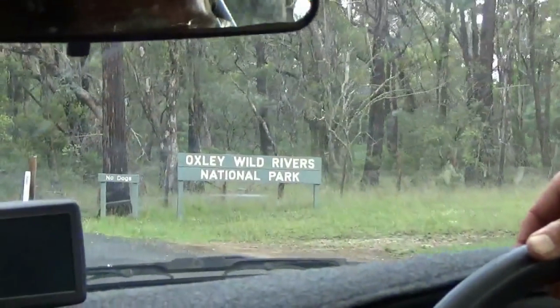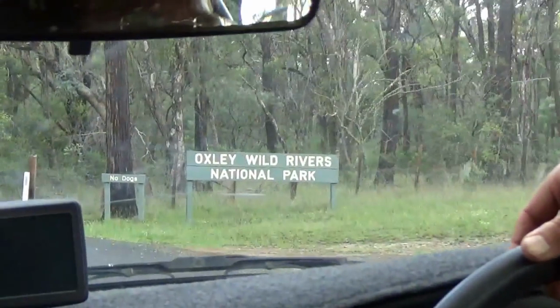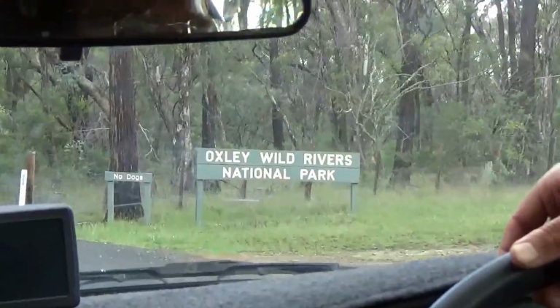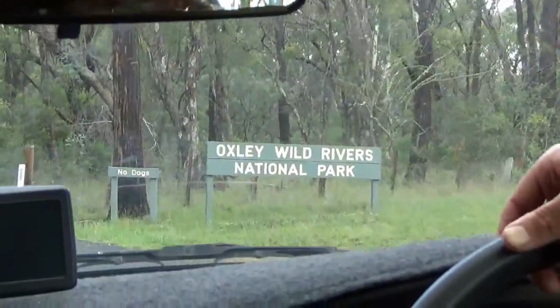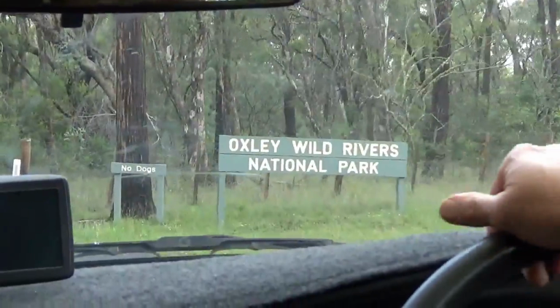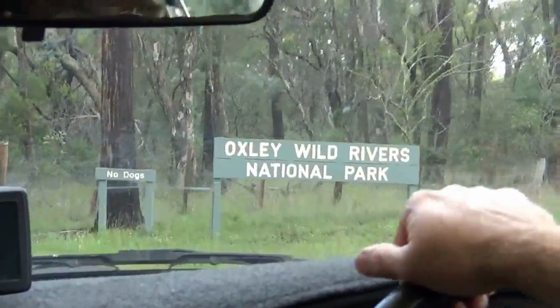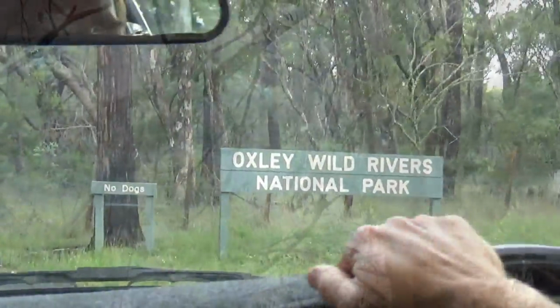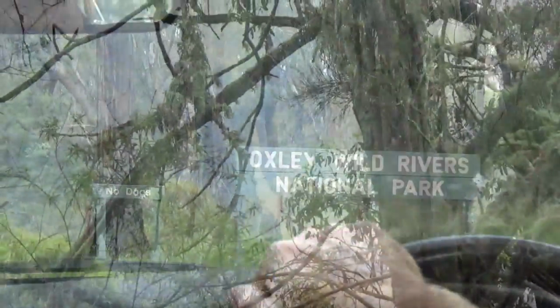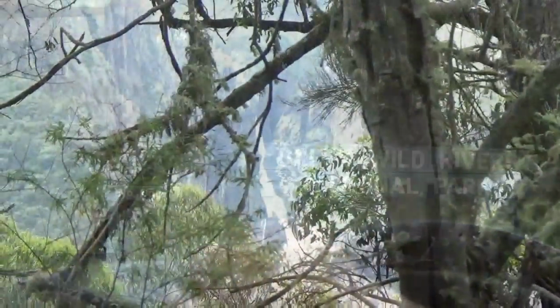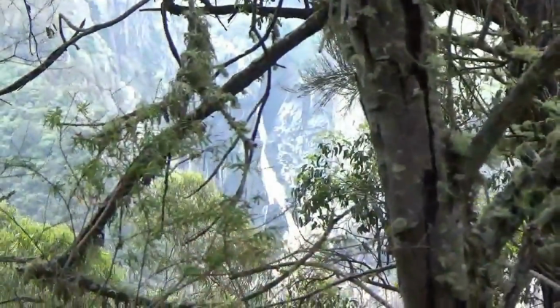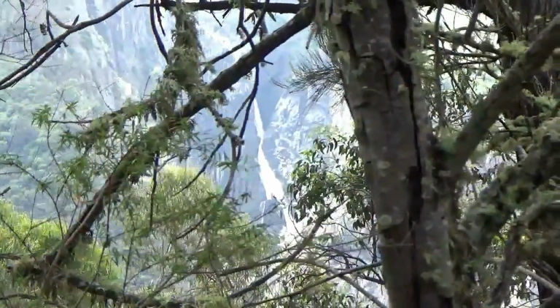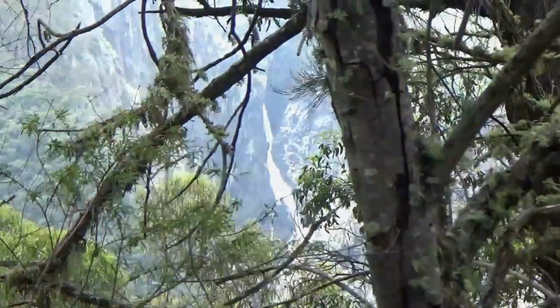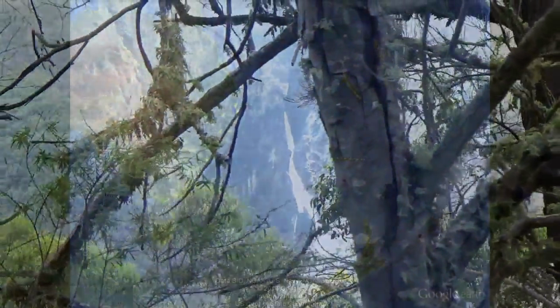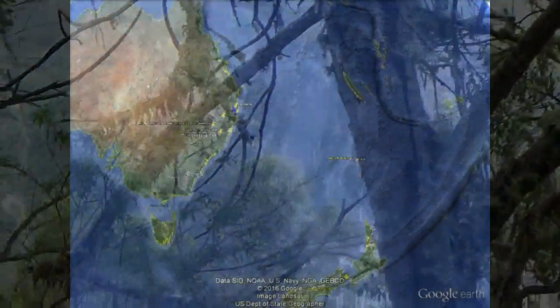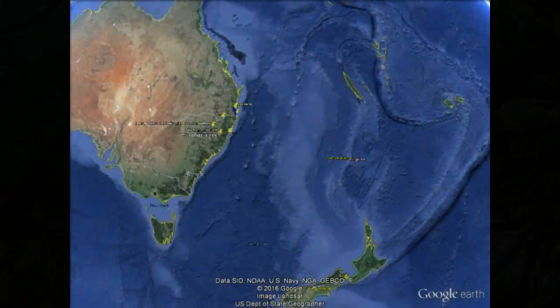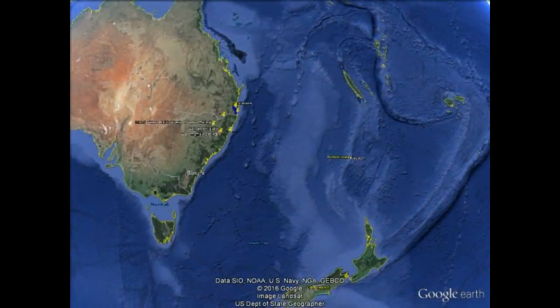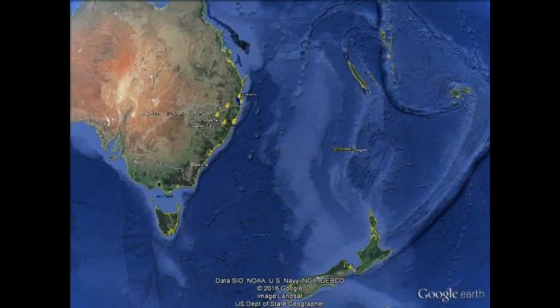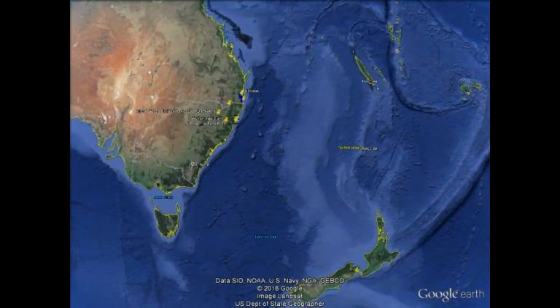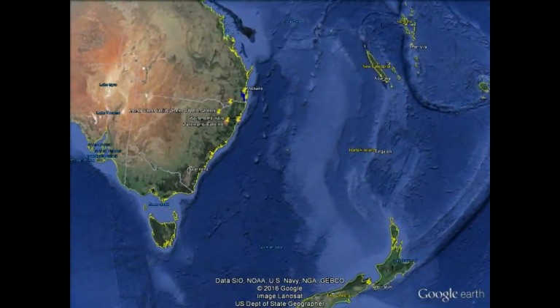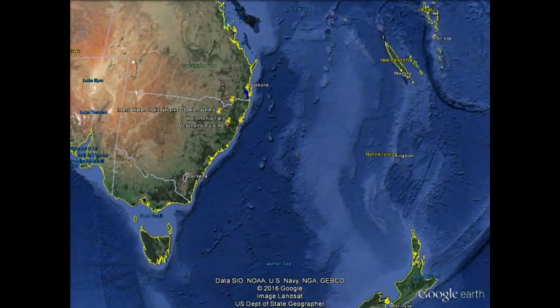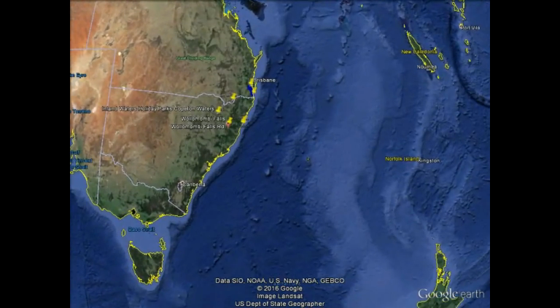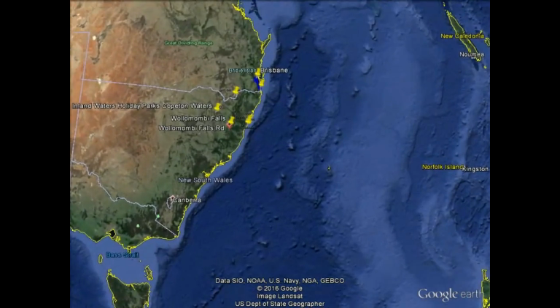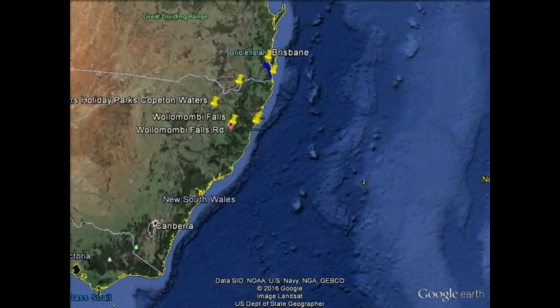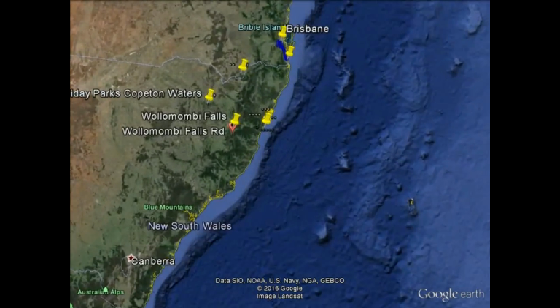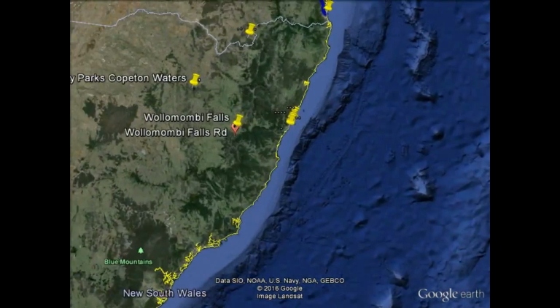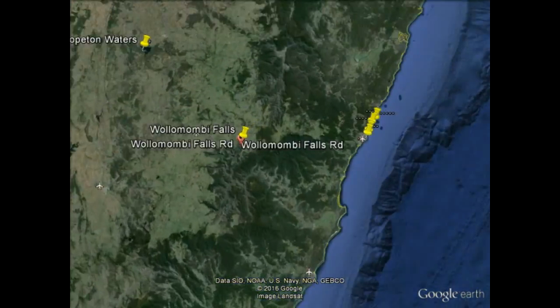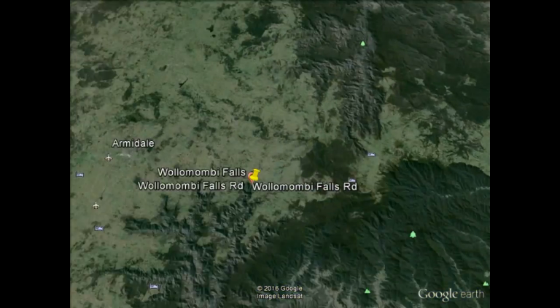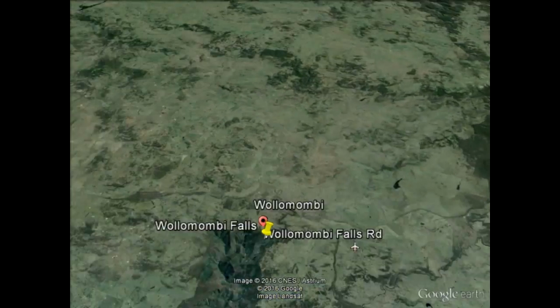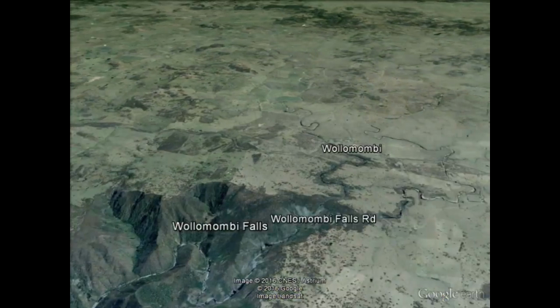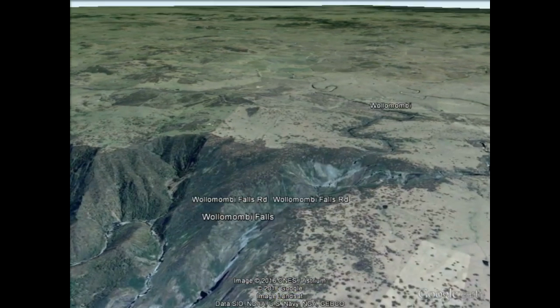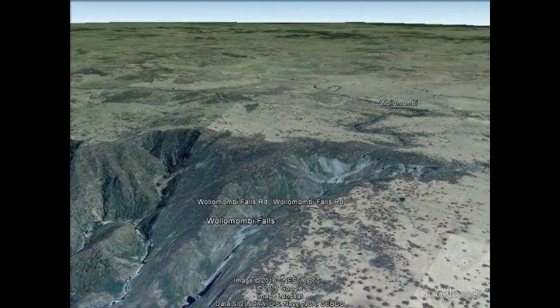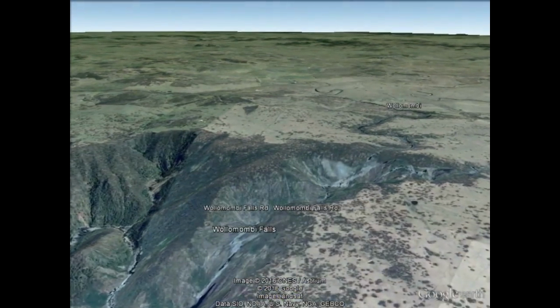These are Wollongbae Falls and Chandler Falls on the right. At only 40 kilometers from Armidale, it's definitely a place you can visit from Armidale or on your journey down the Waterfall Way.